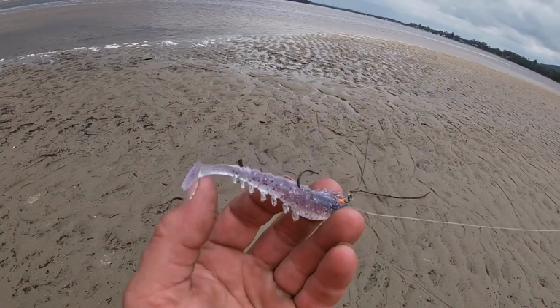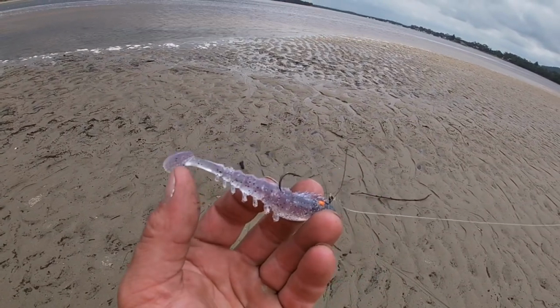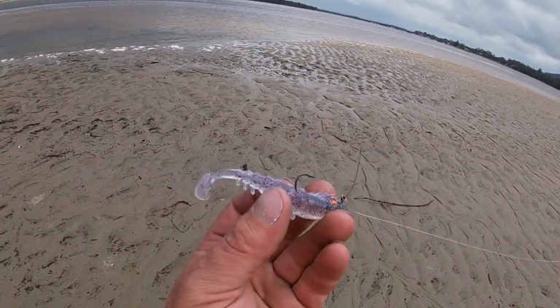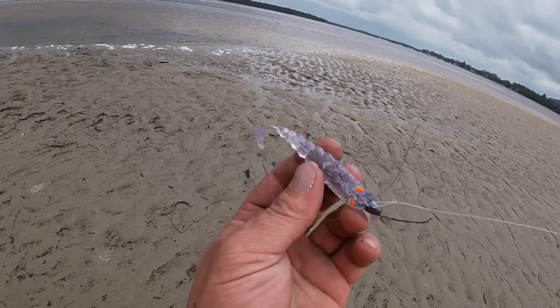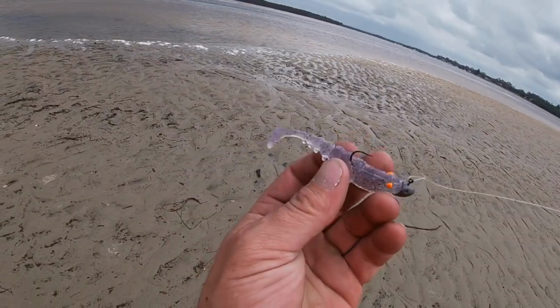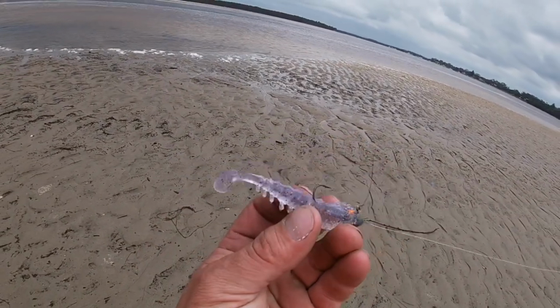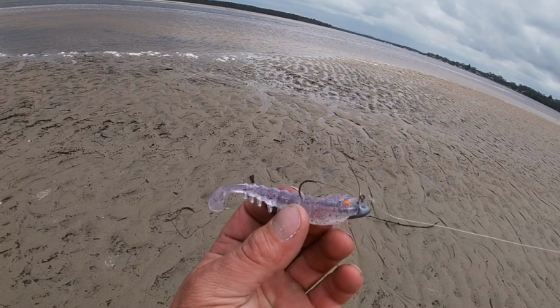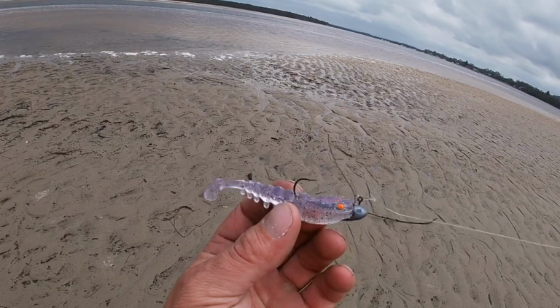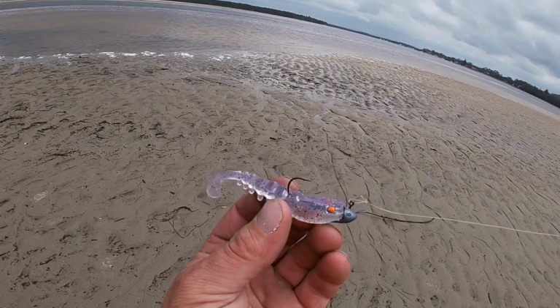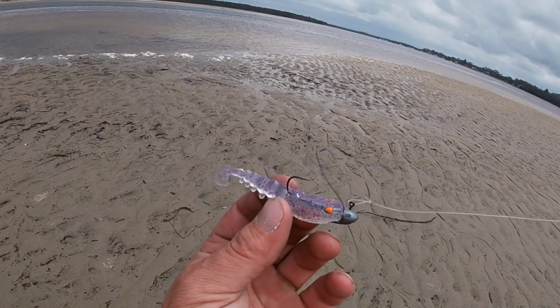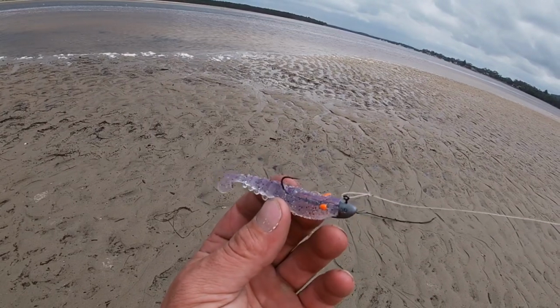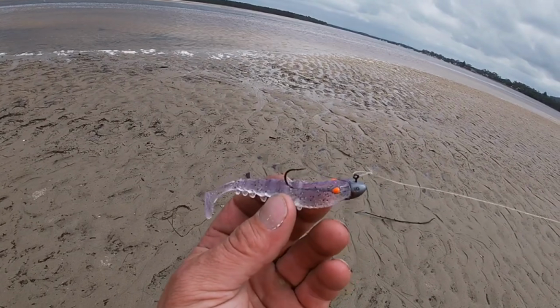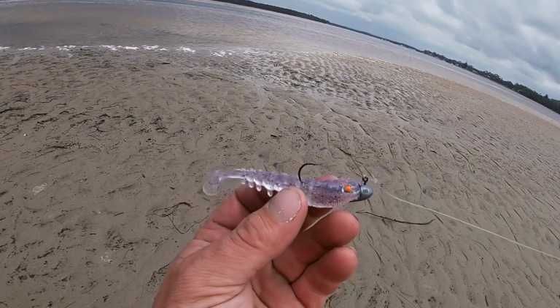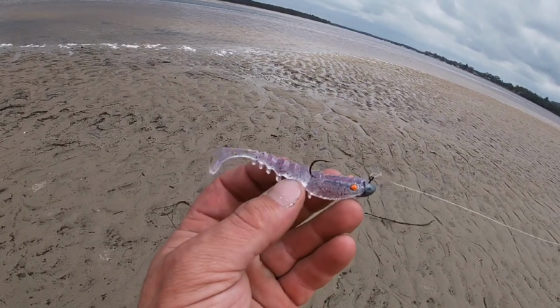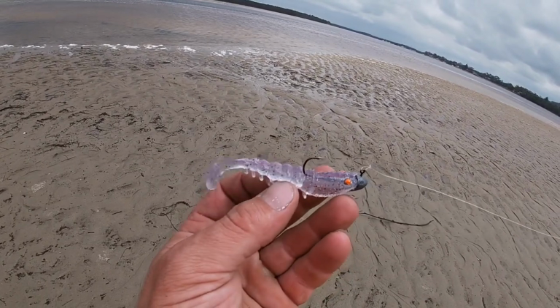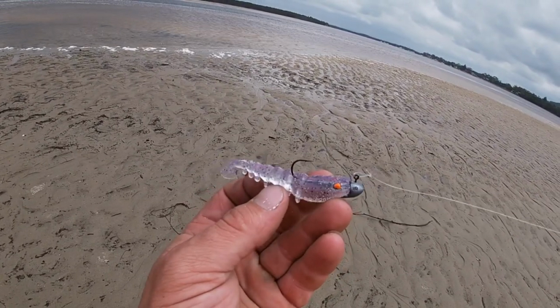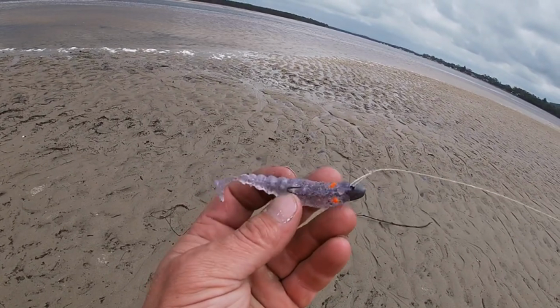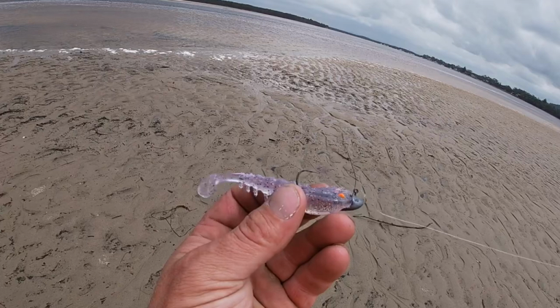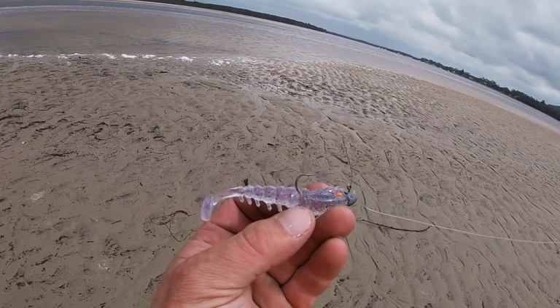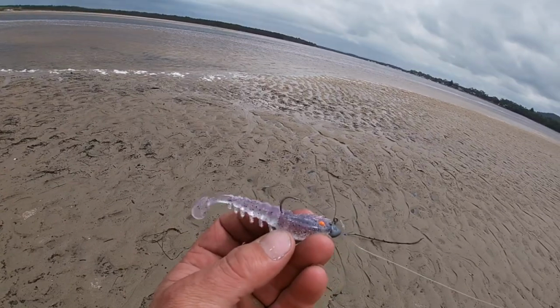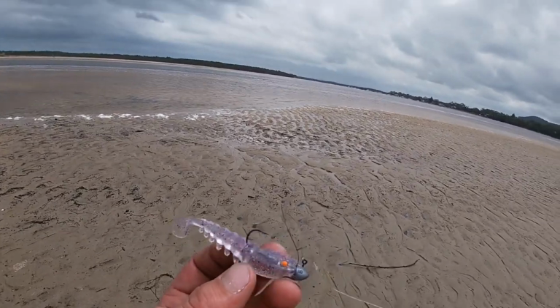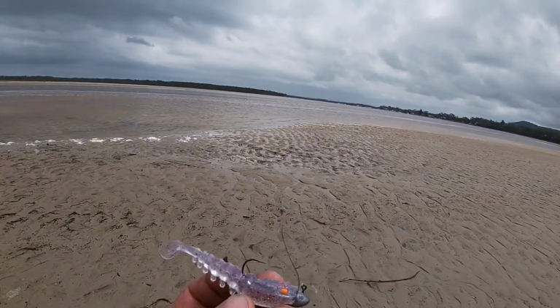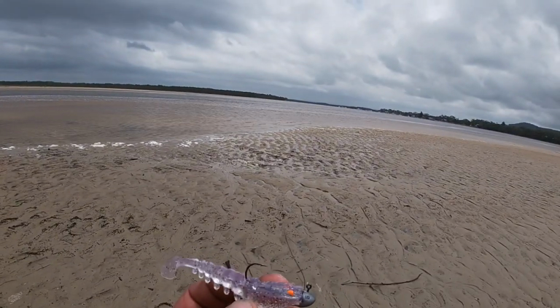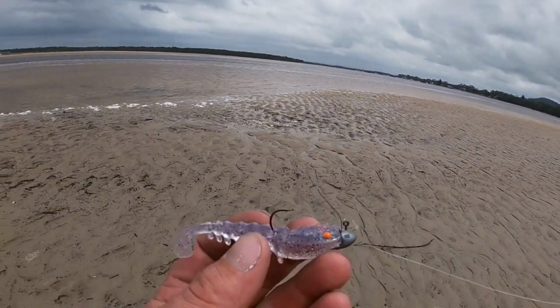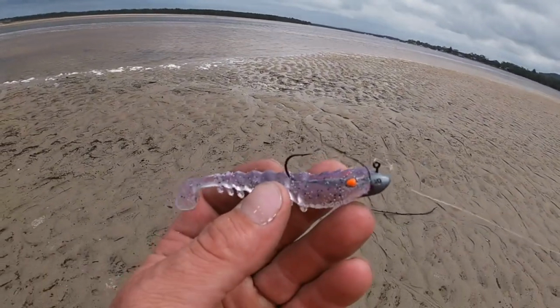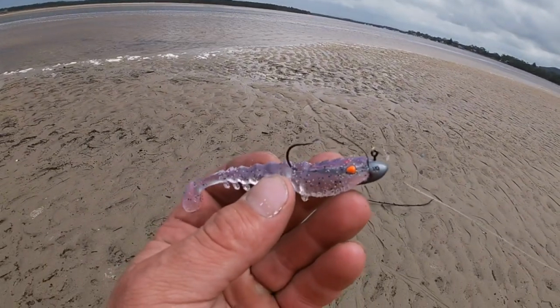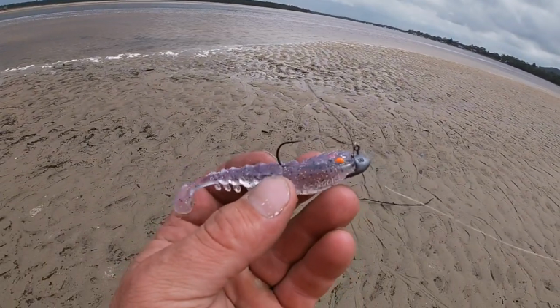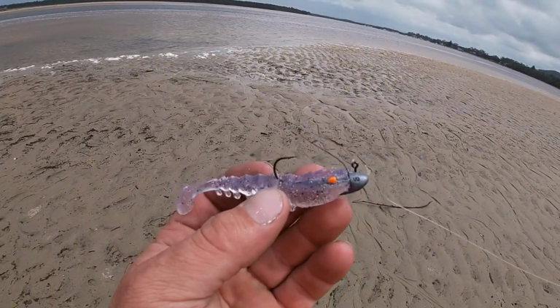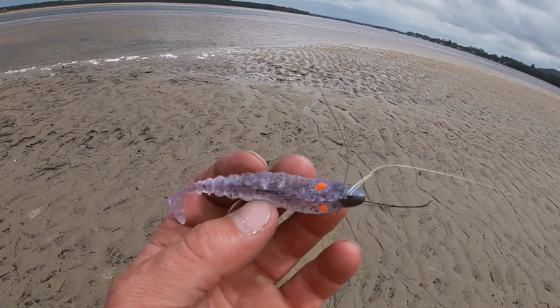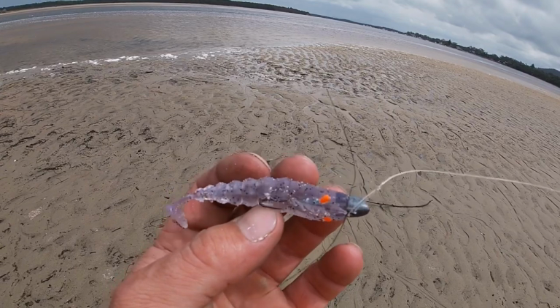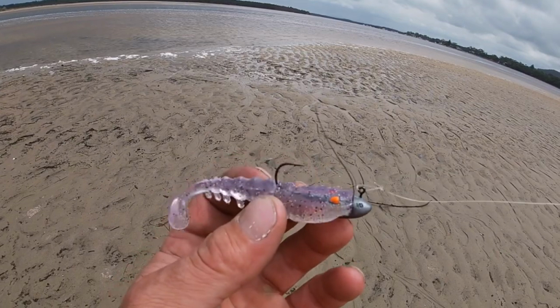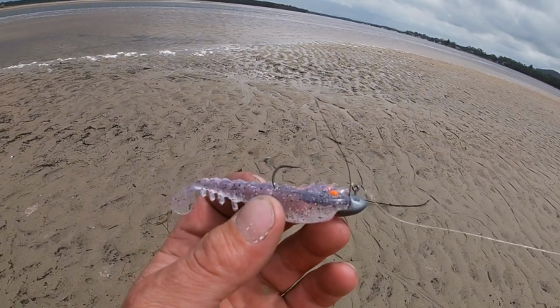I haven't had much success on these prawn imitations — this is a Squidgy paddle tail prawn — but I've seen heaps of other people do really well on them. If you guys have any pointers on lures, or any you find are awesome or think would be great around the river, just let us know. Can't see how this one goes.